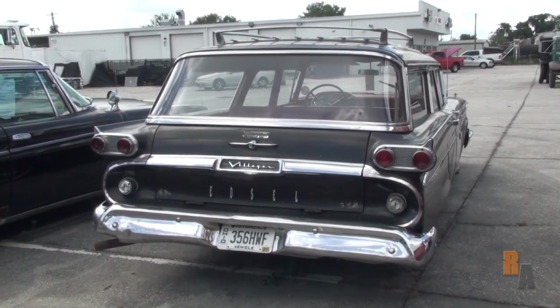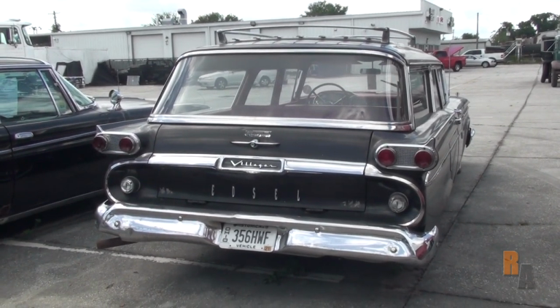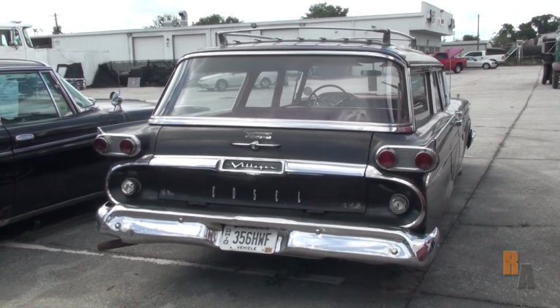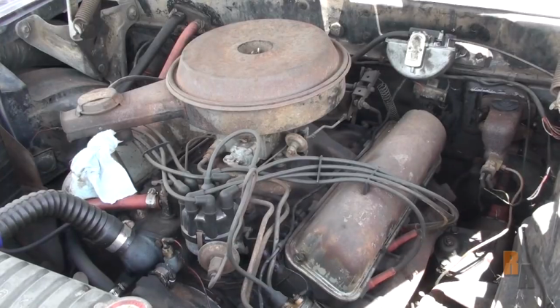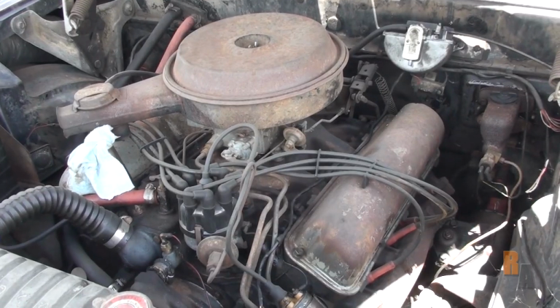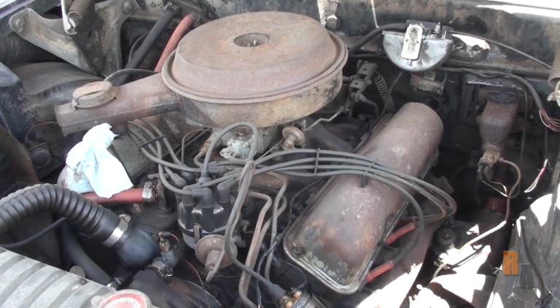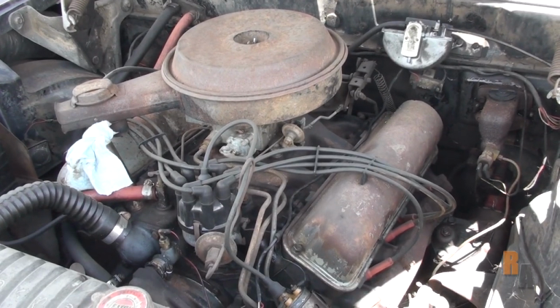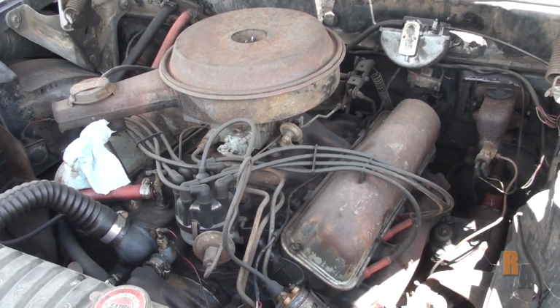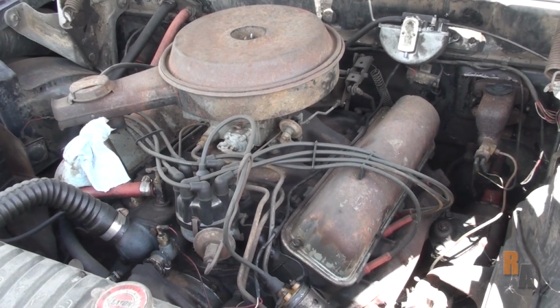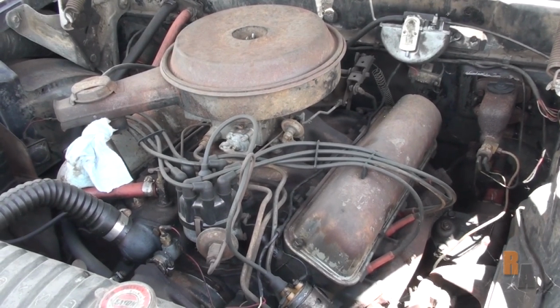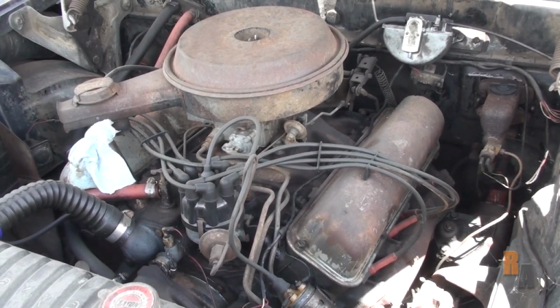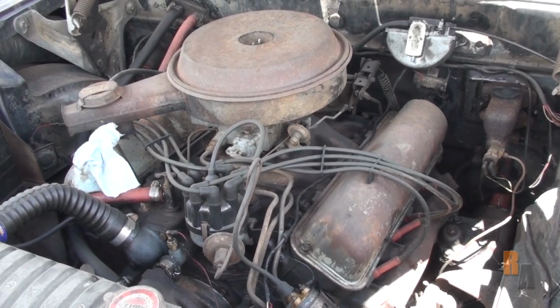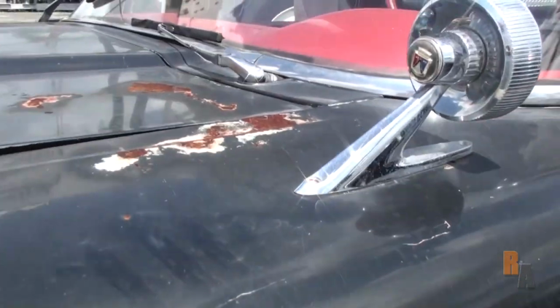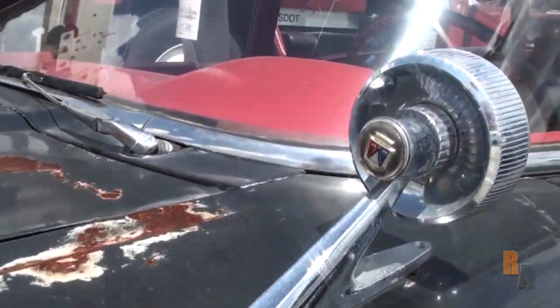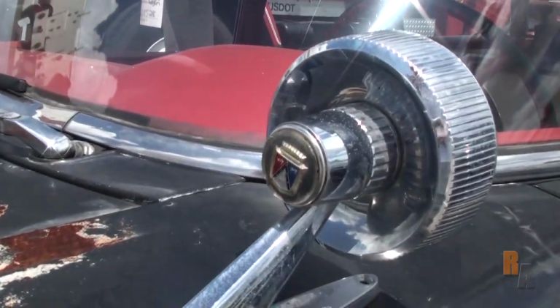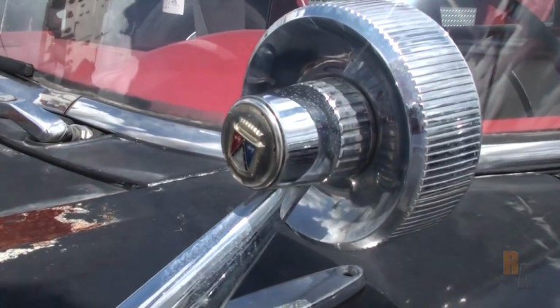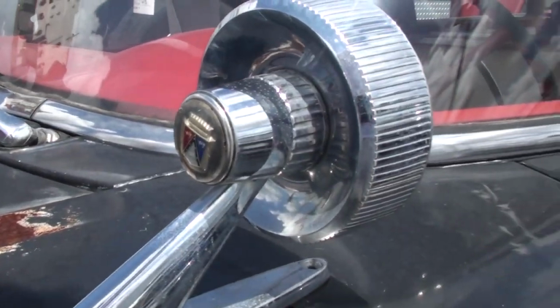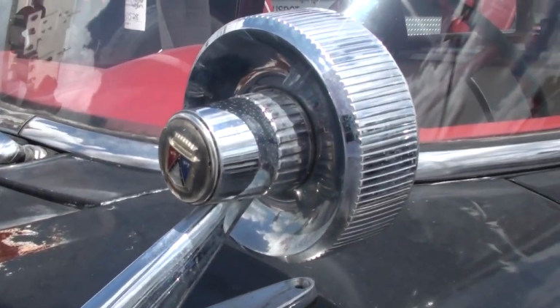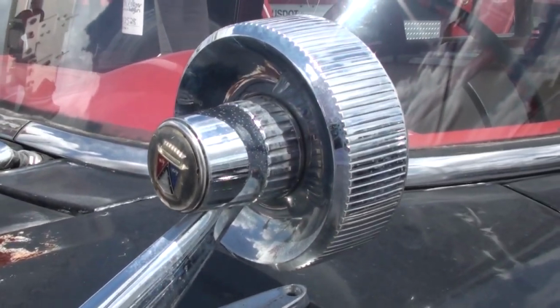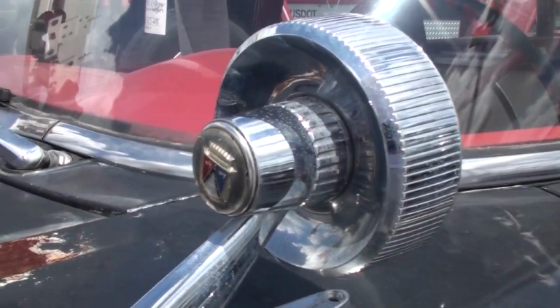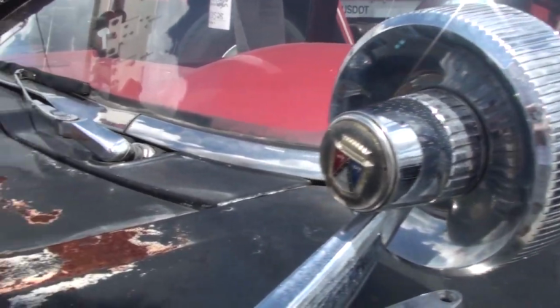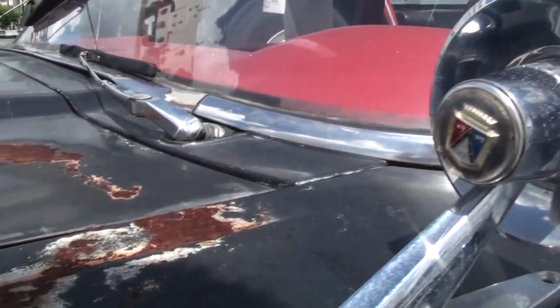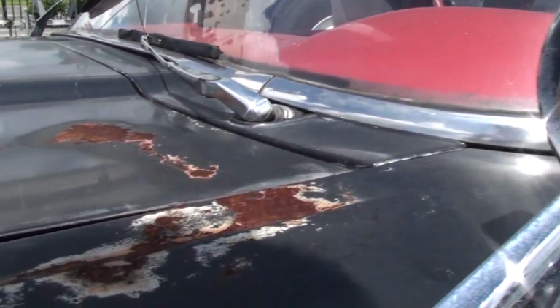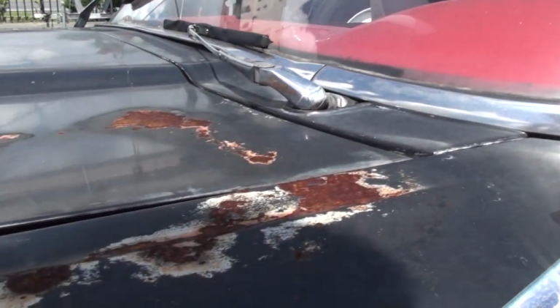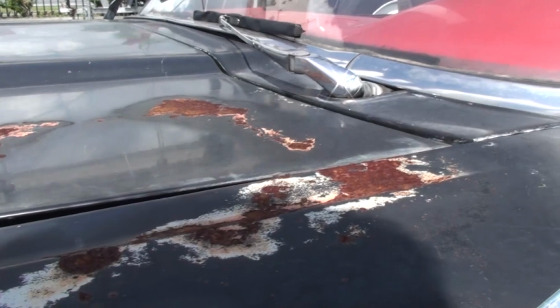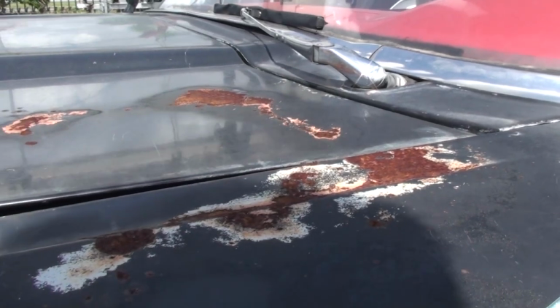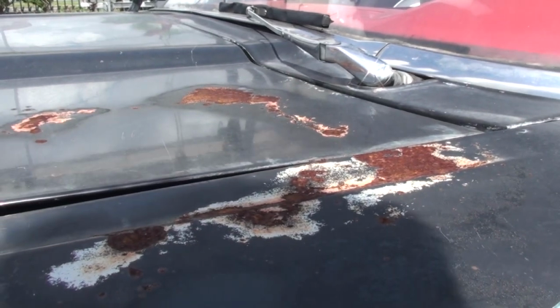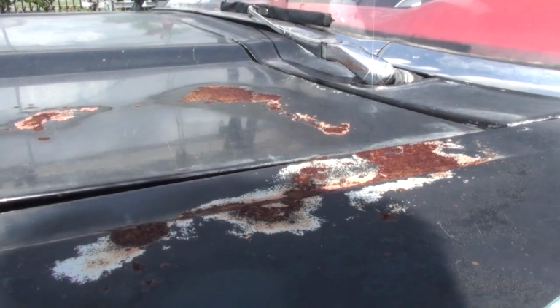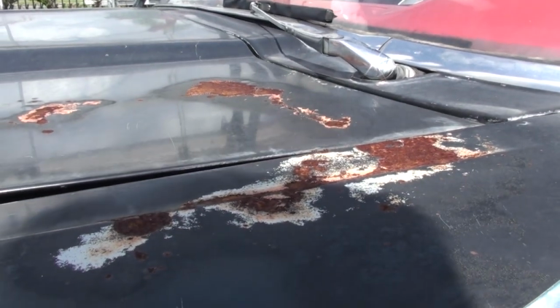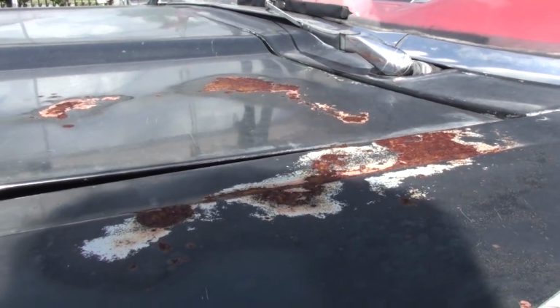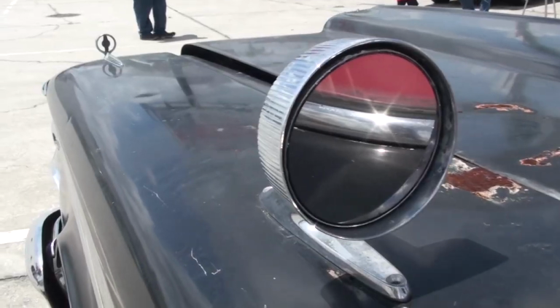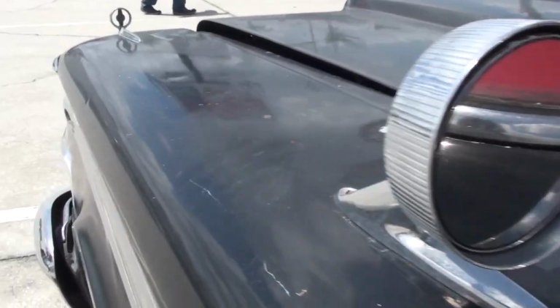If you want to see more wagons, click the video with the Pontiac Safari — it's beautiful. I've also got a Subaru and Eagle I found in Alaska. I have some more coming as well, so make sure you subscribe. Like to show that you care, and comment about how much you love wagons. Thanks again for watching, and I will see you on the next video.